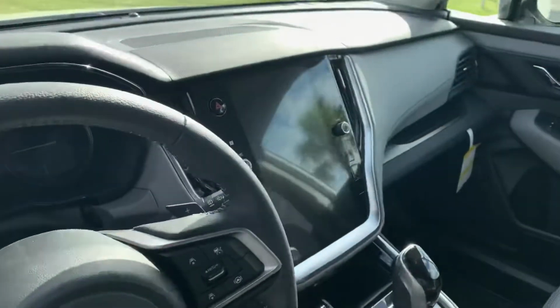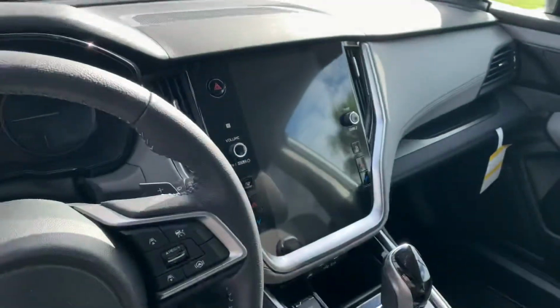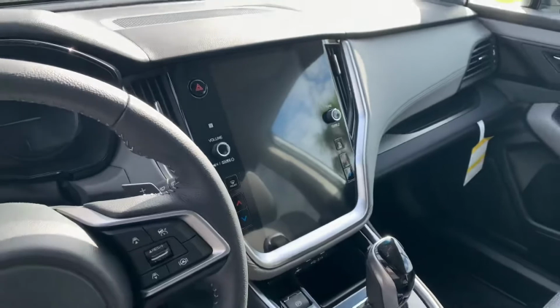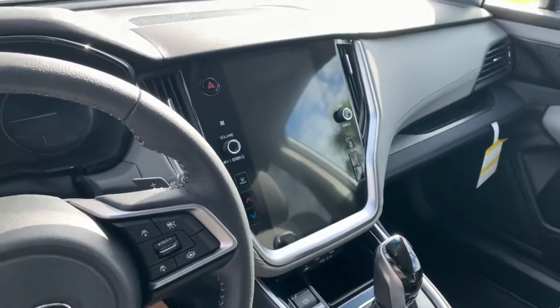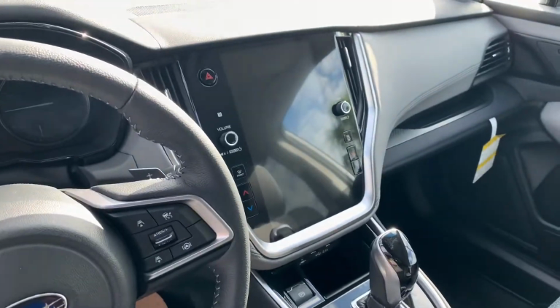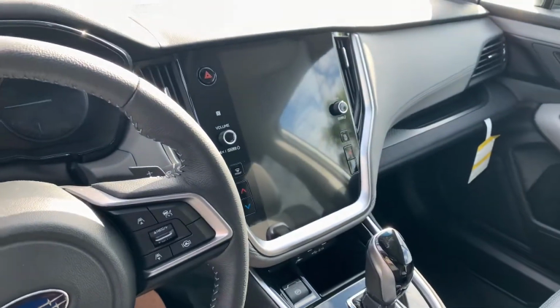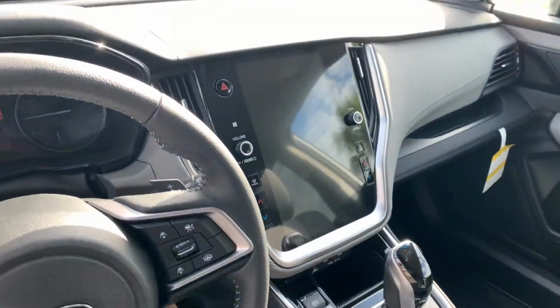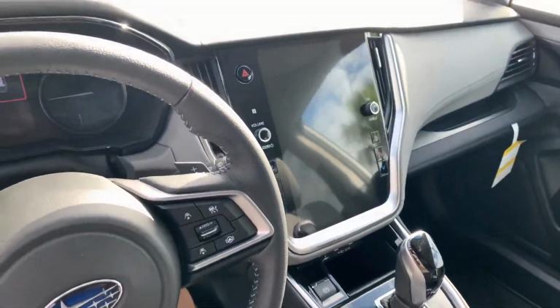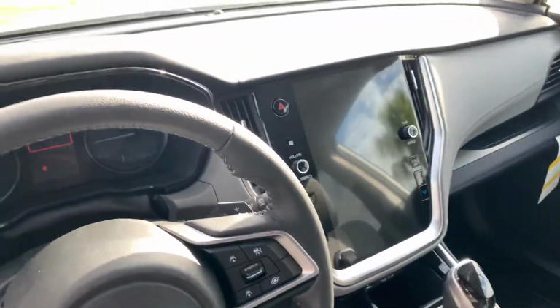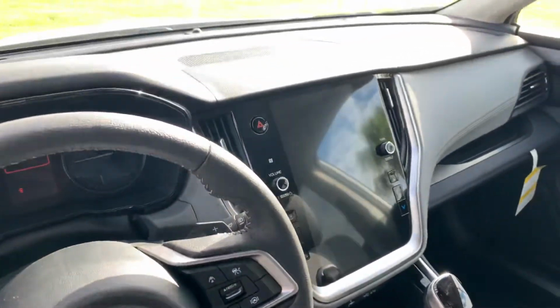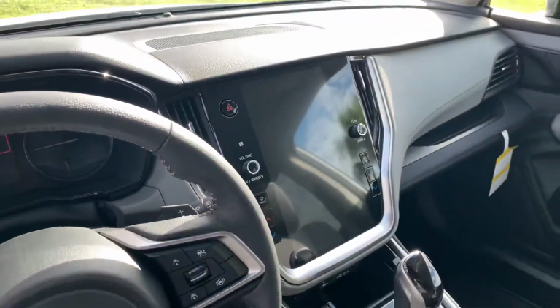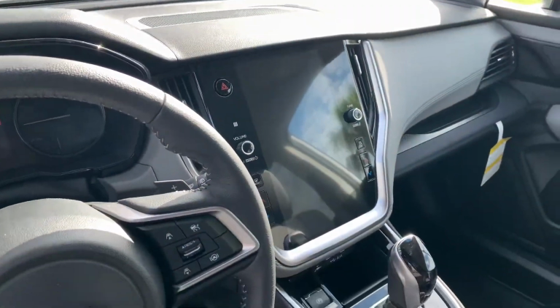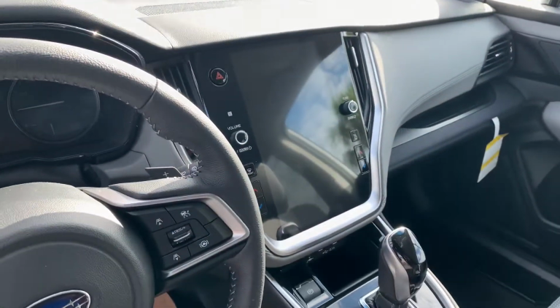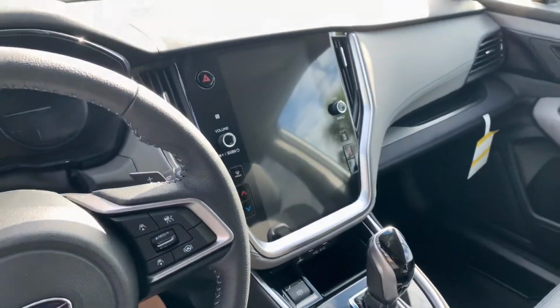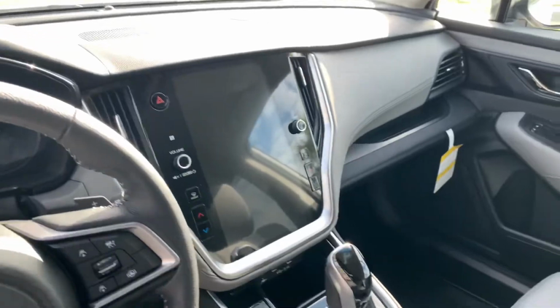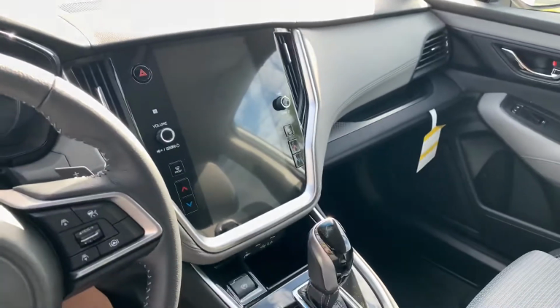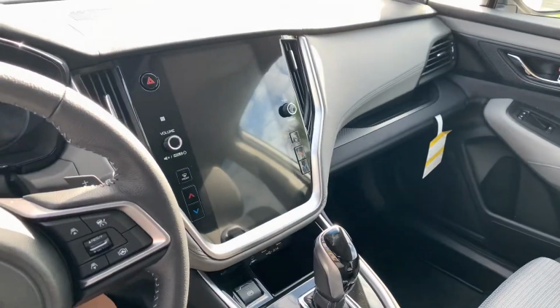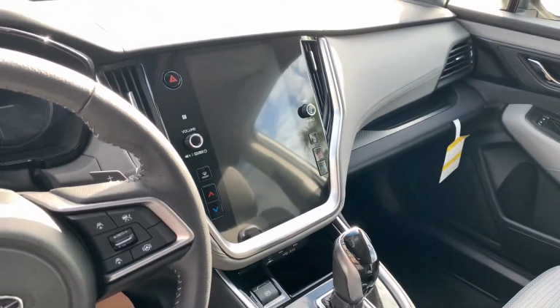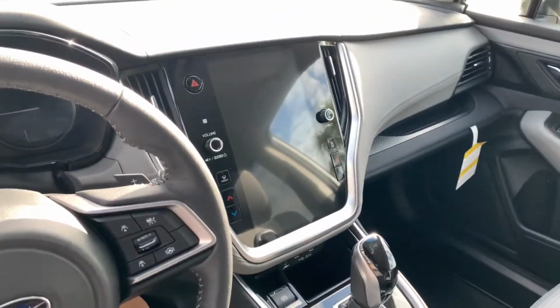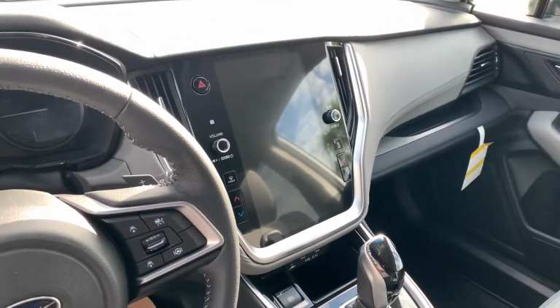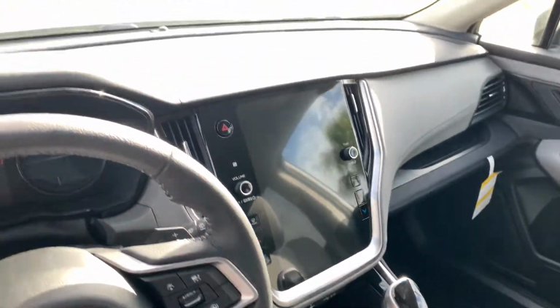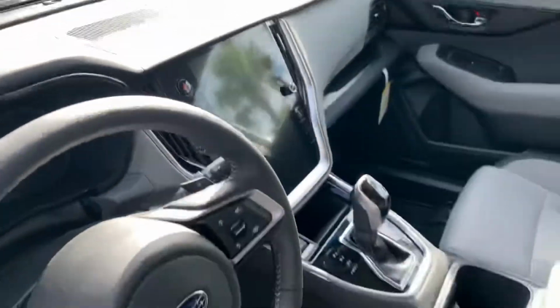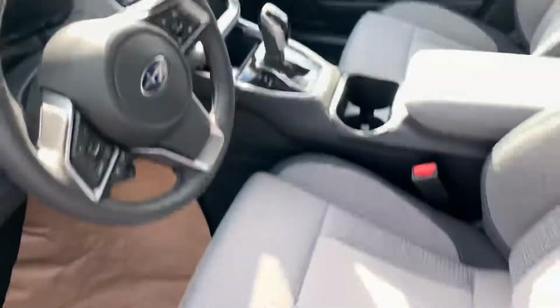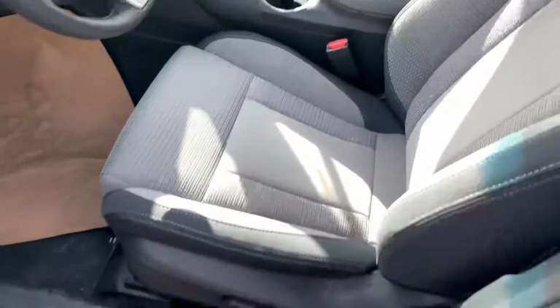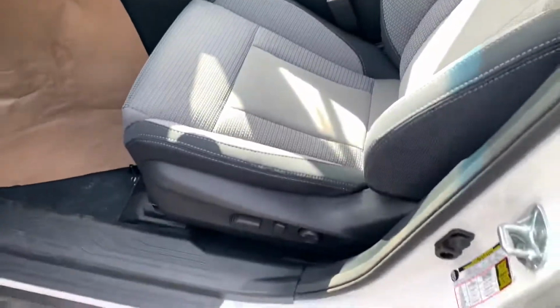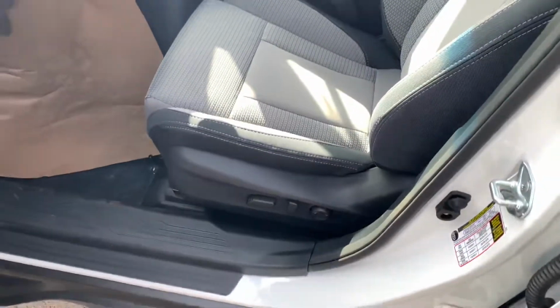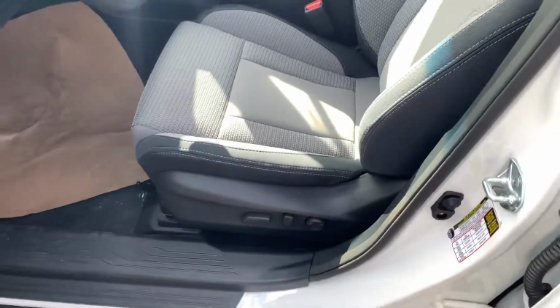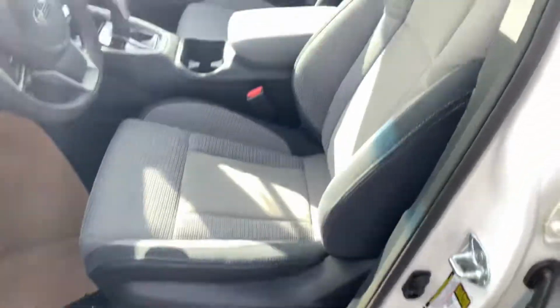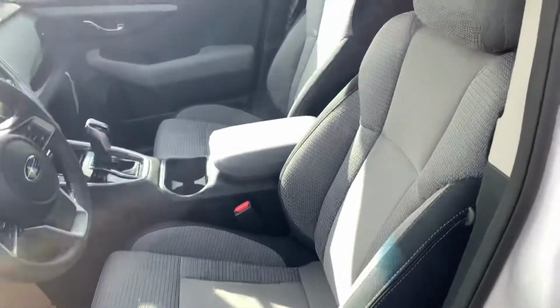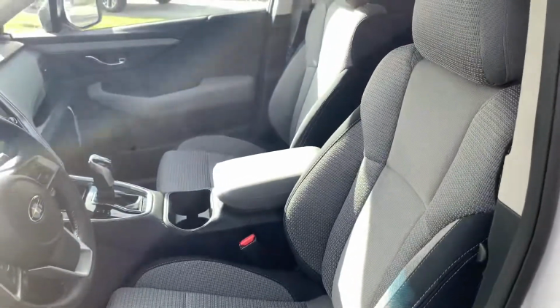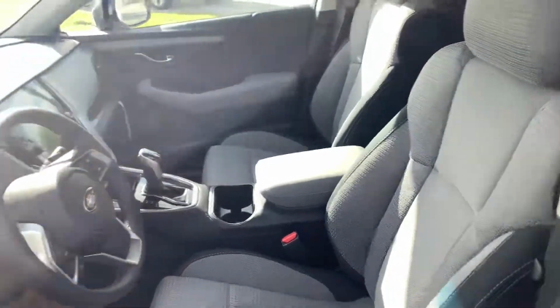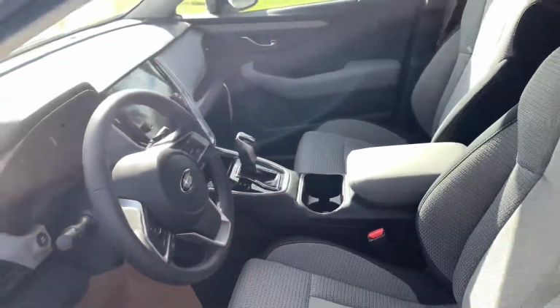In here you have your 11.6-inch Starlink touchscreen, Apple CarPlay, Android Auto, and Sirius XM all built in, as well as heated seats for the front and dual-zone climate. The driver's seat is a 10-way power with lumbar, and you do get the two-tone gray and black interior.